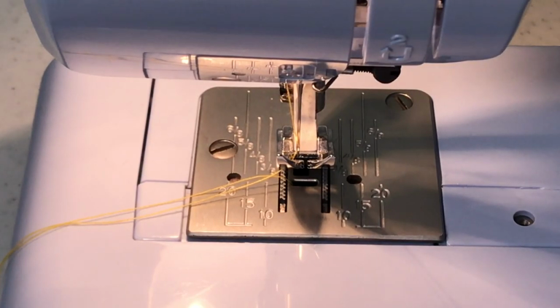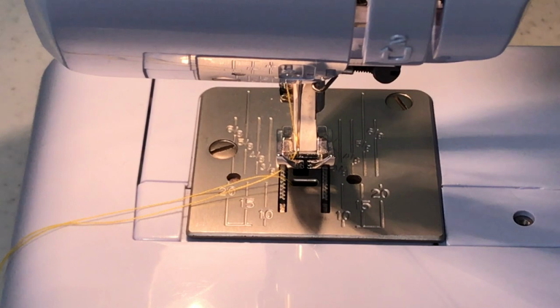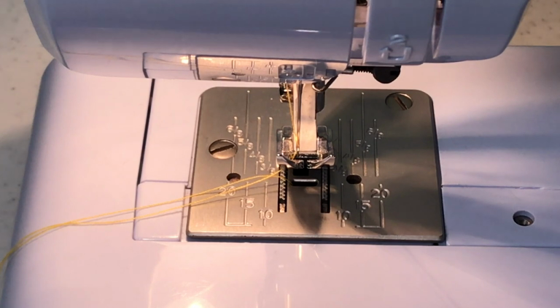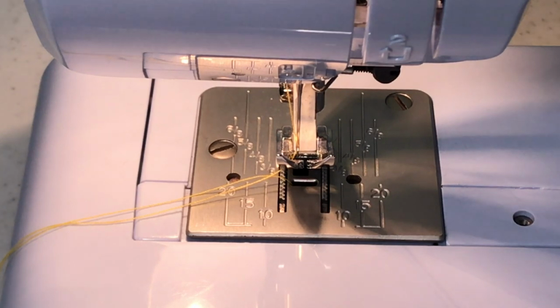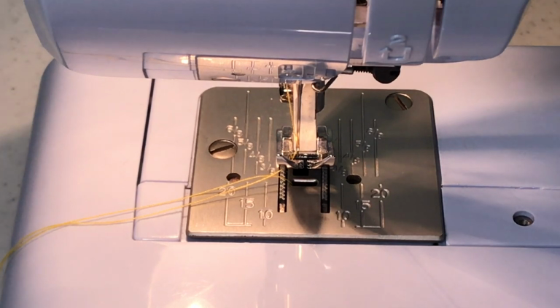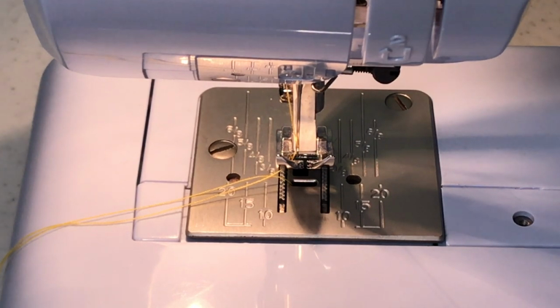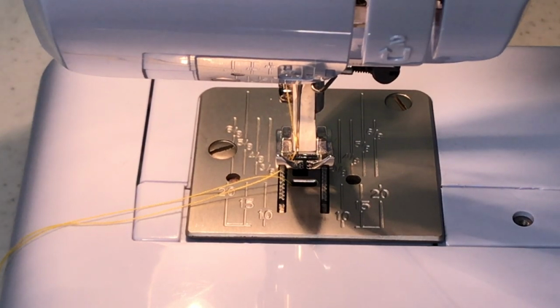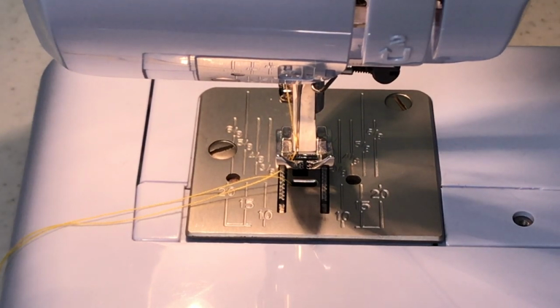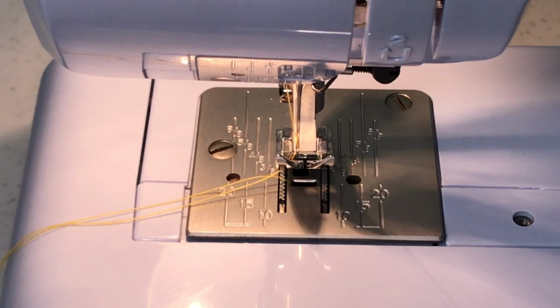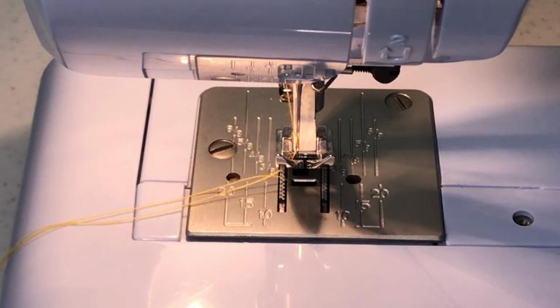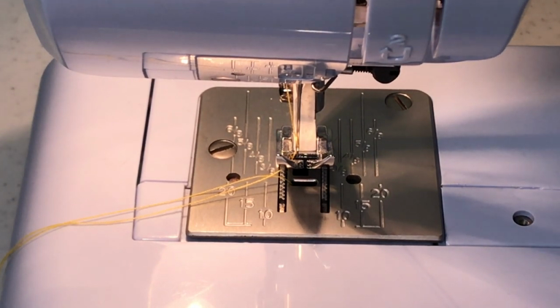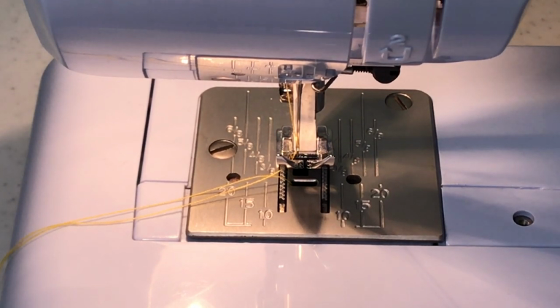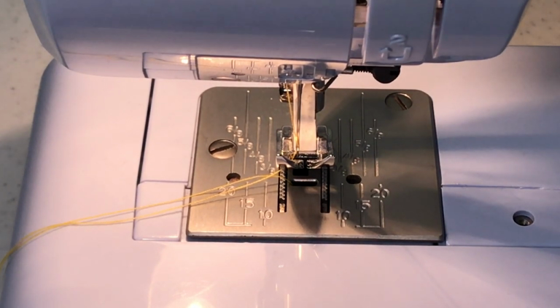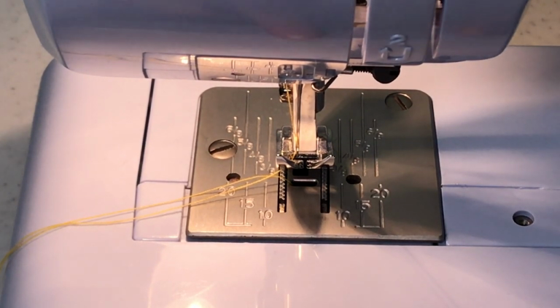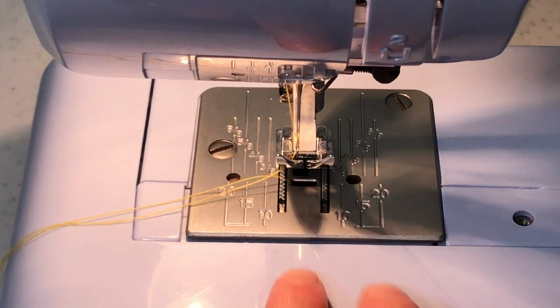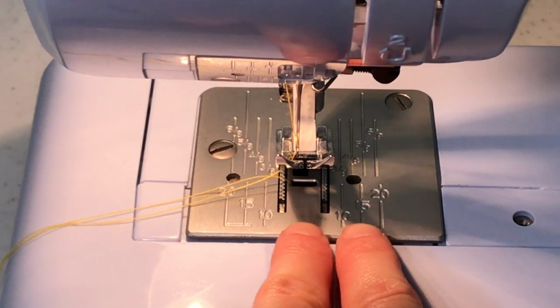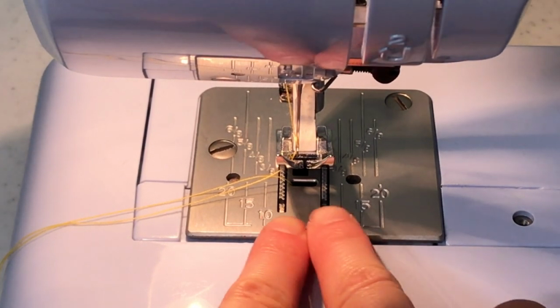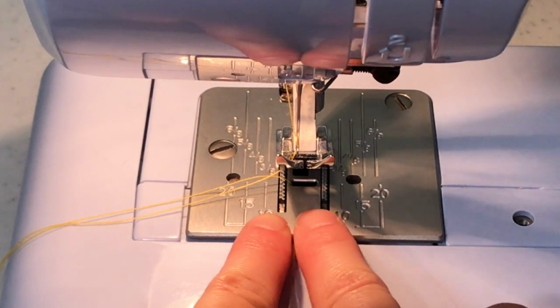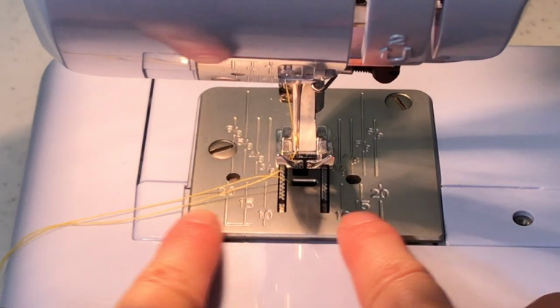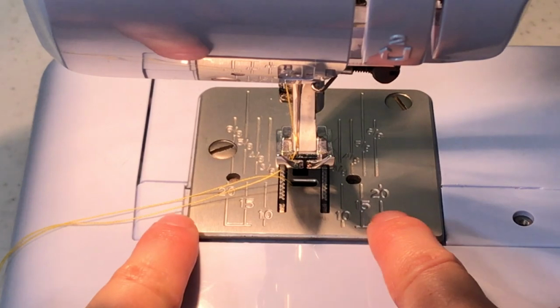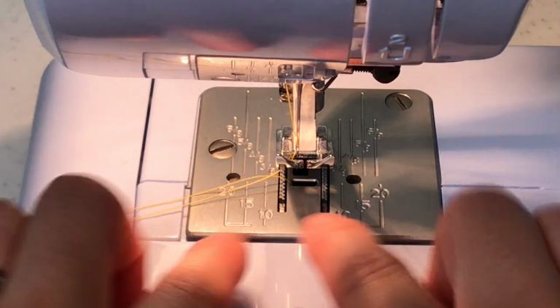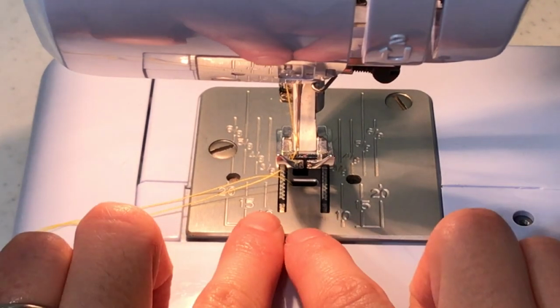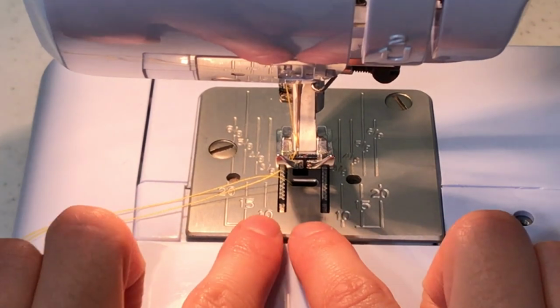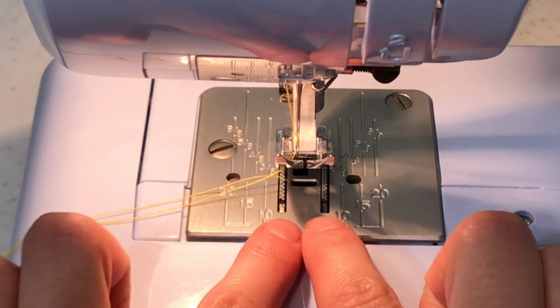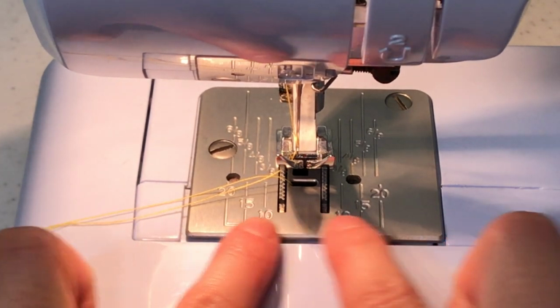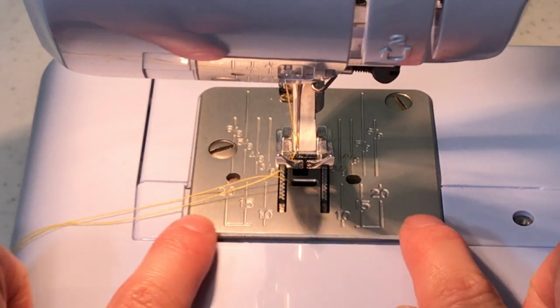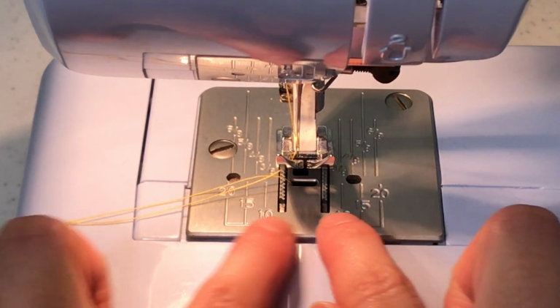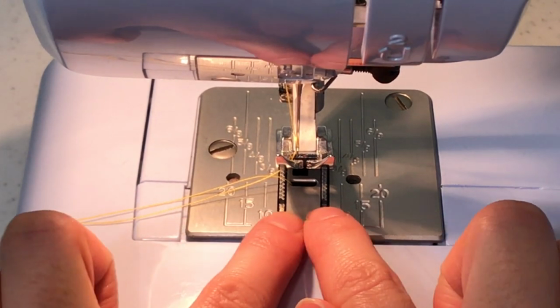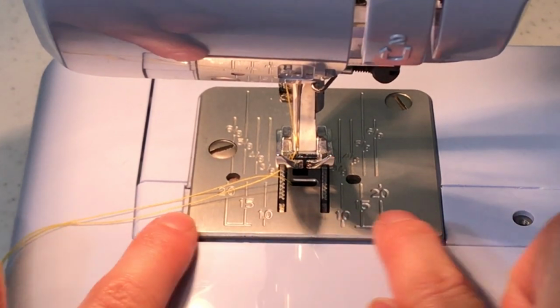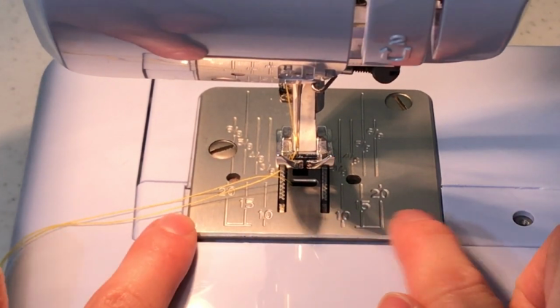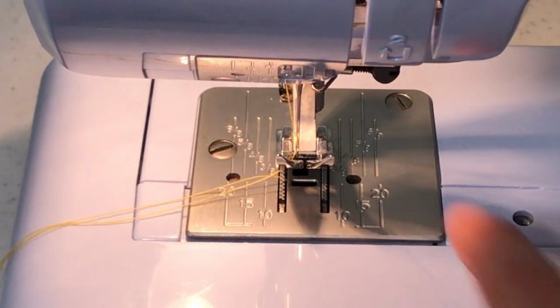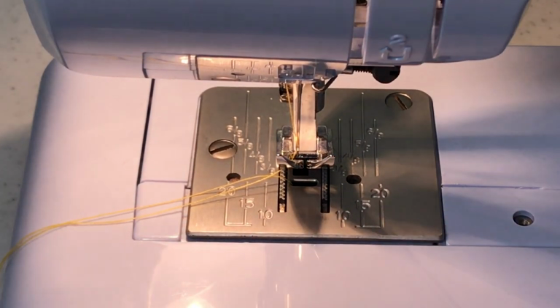One benefit I don't see on a lot of machines that this one does have is a centered seam gauge on either side of the needle, which could be very useful in sewing garments.